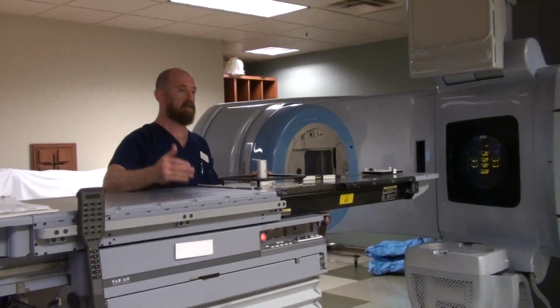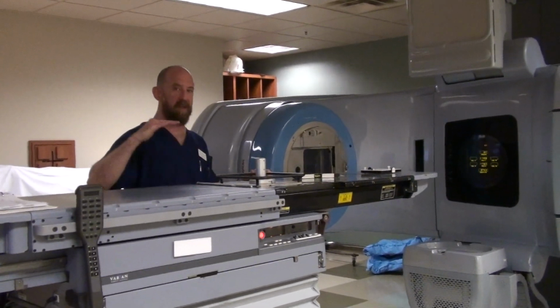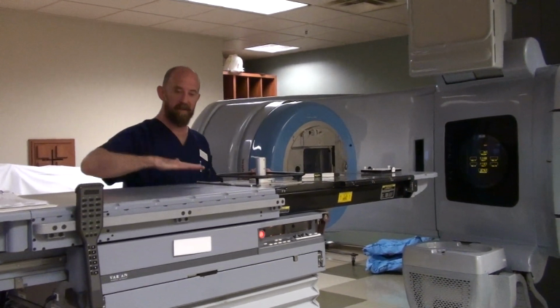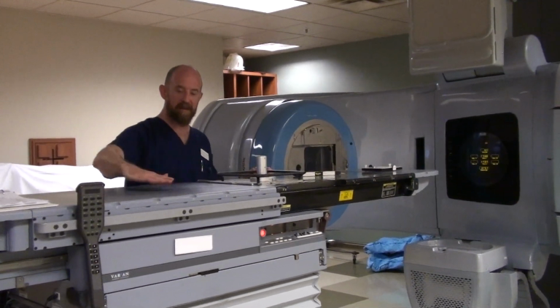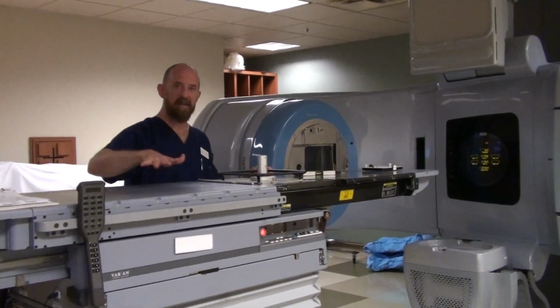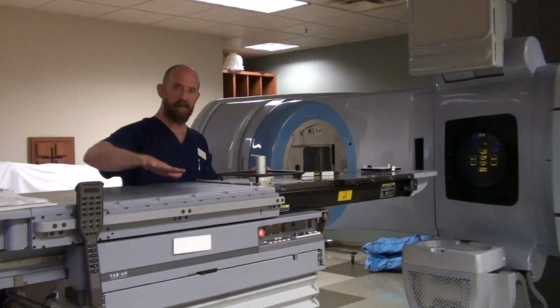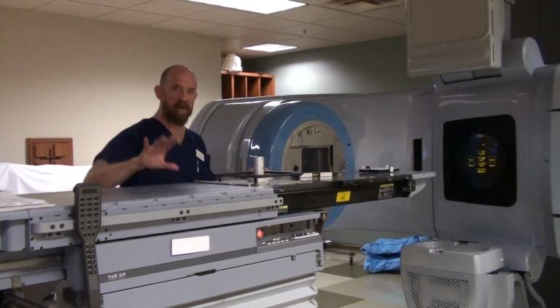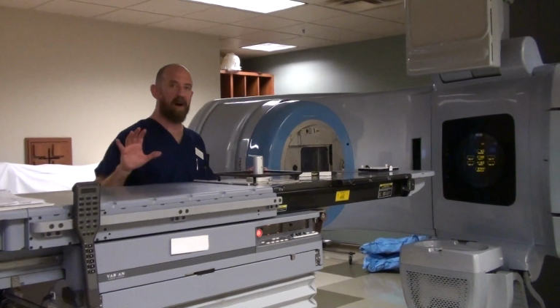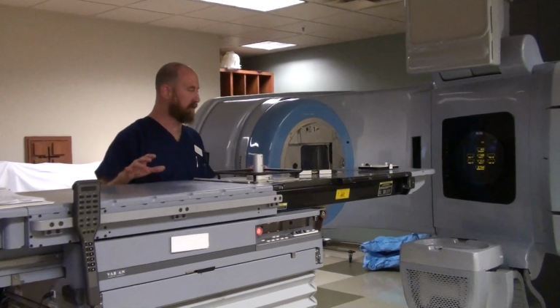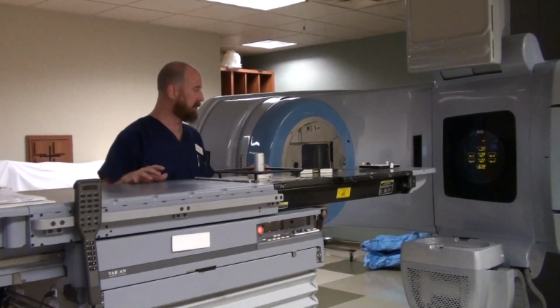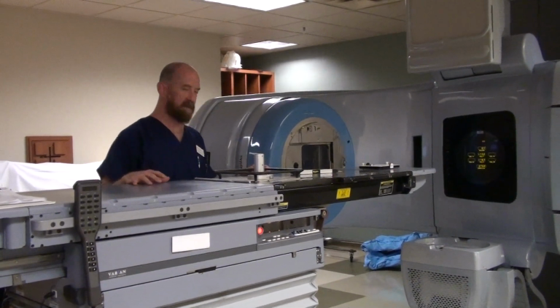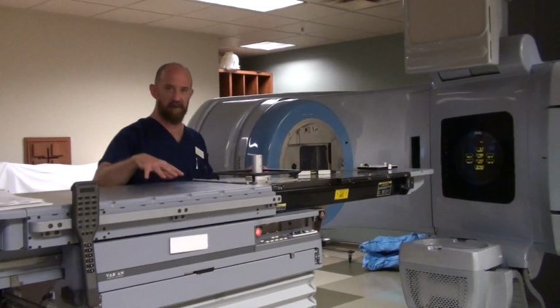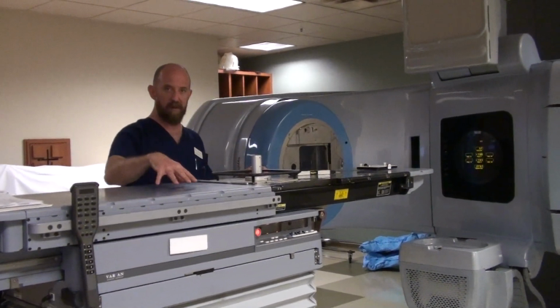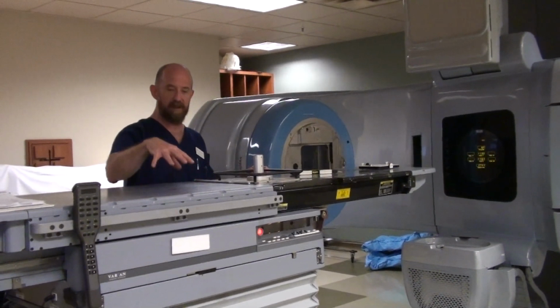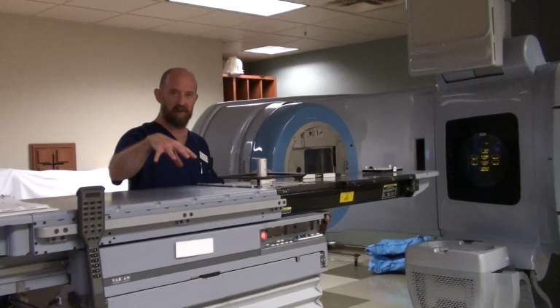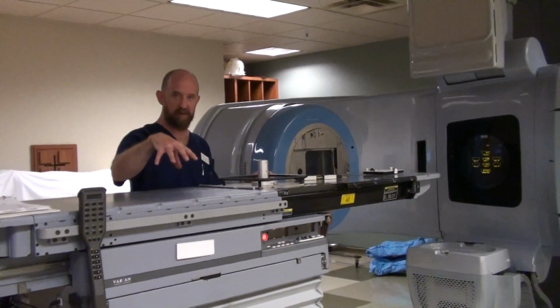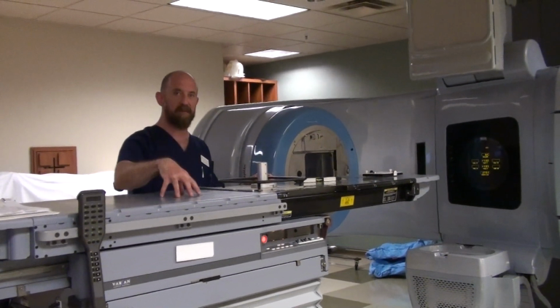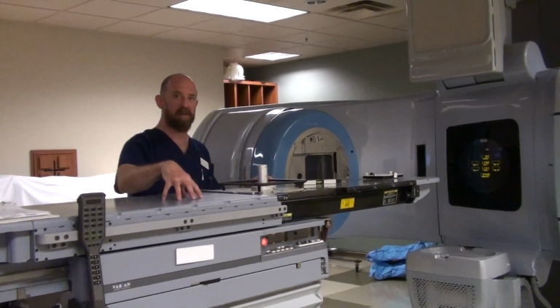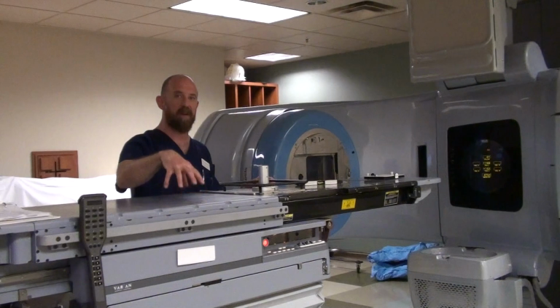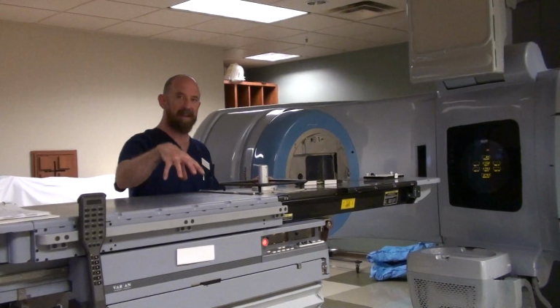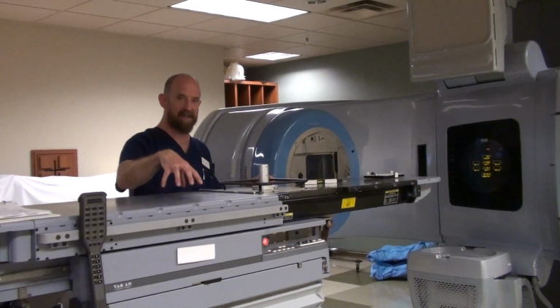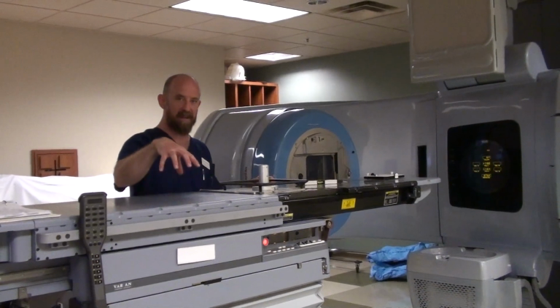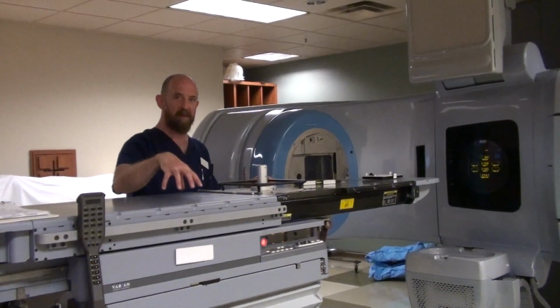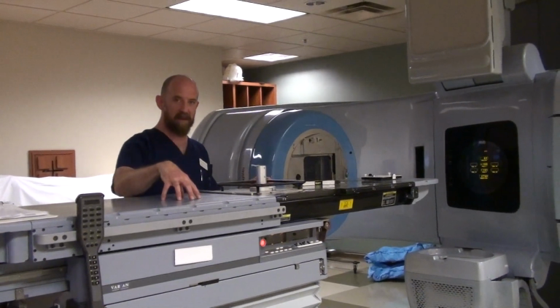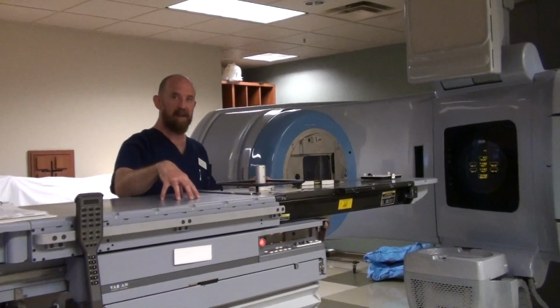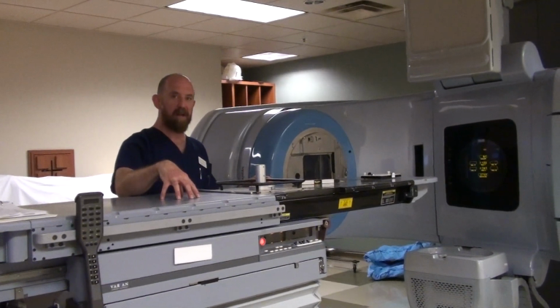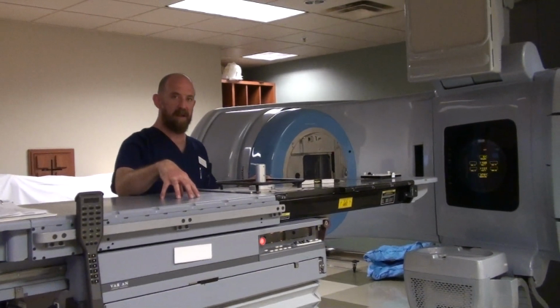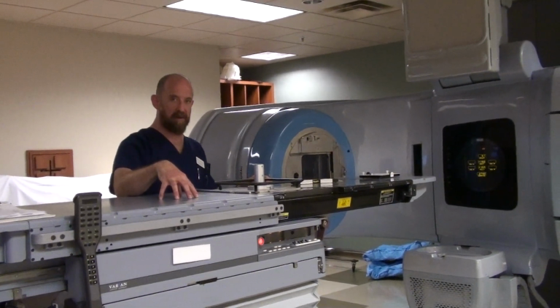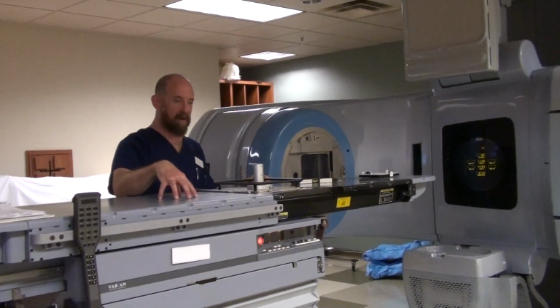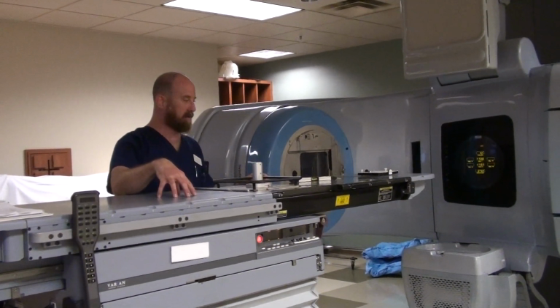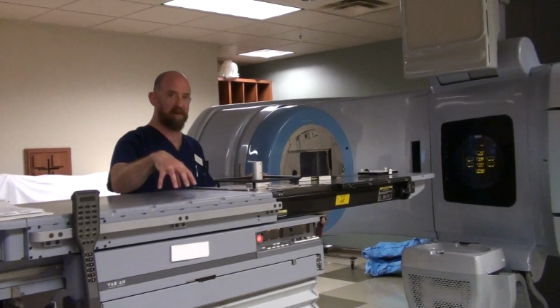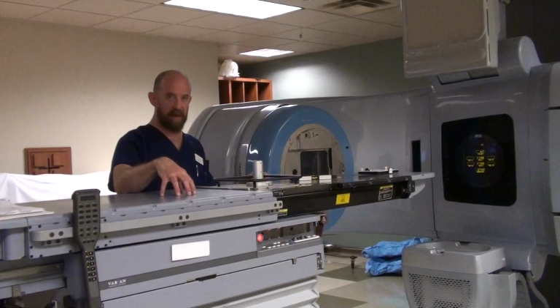It's going to check flatness, symmetry, all of those things that physics is really worried about, to make sure that the treatment is being delivered consistently within a certain amount of tolerance every day.